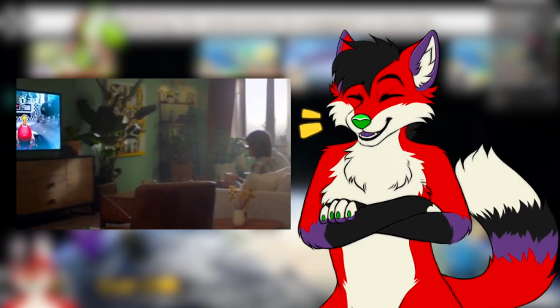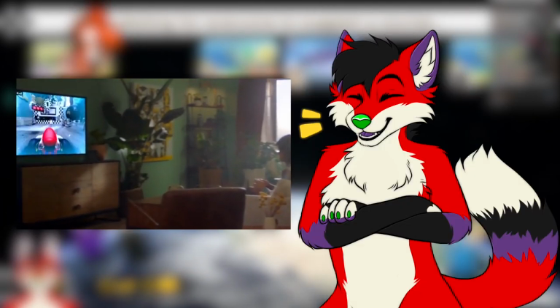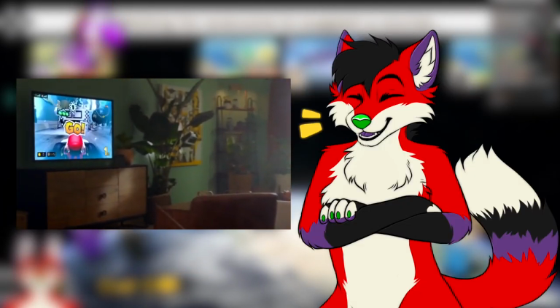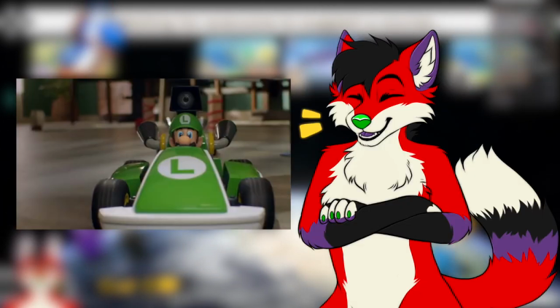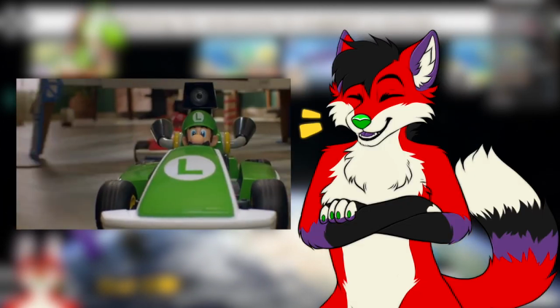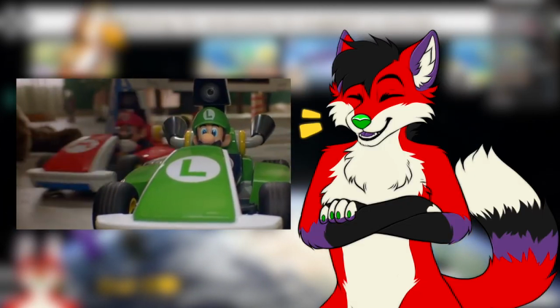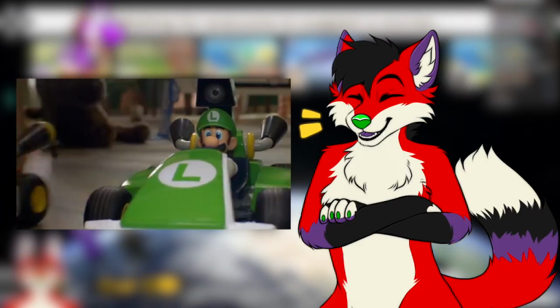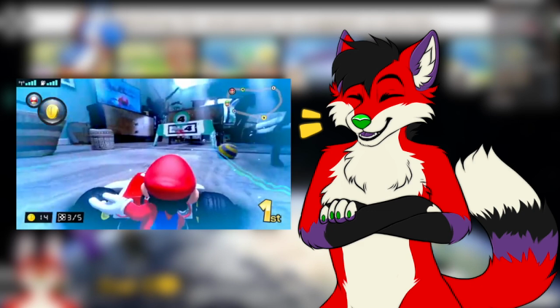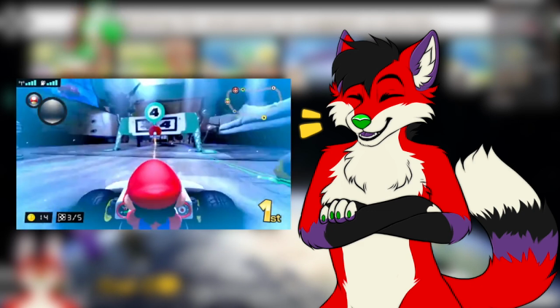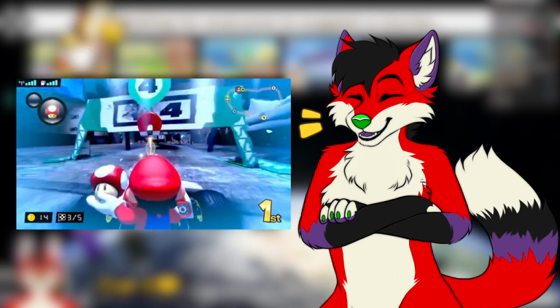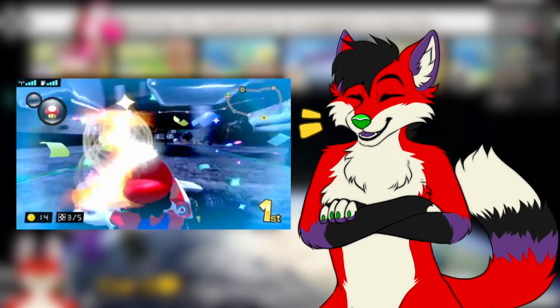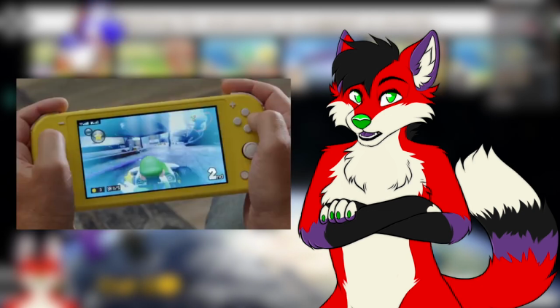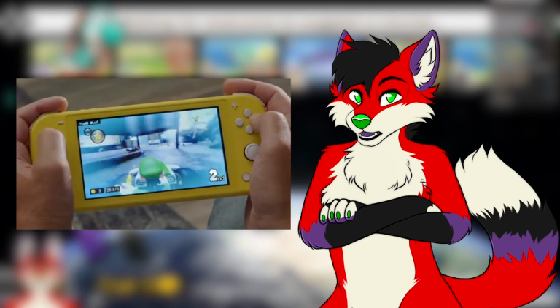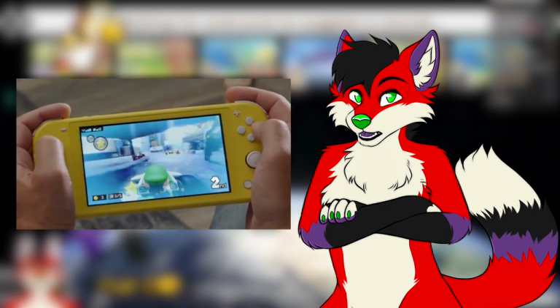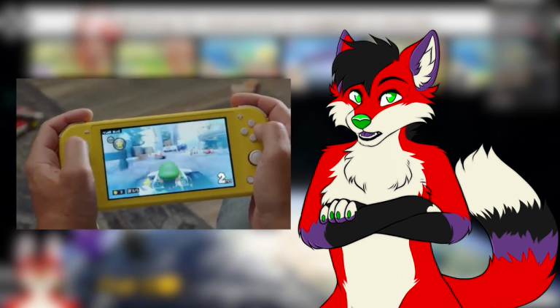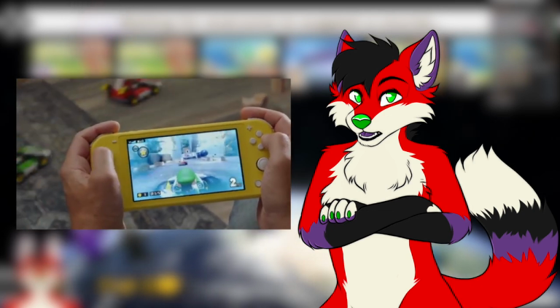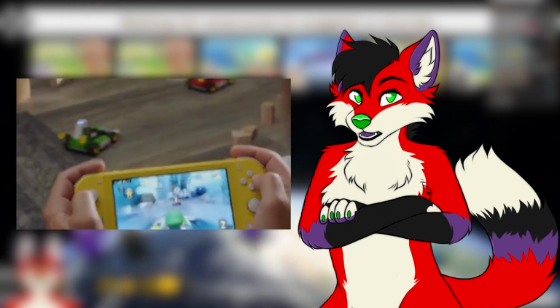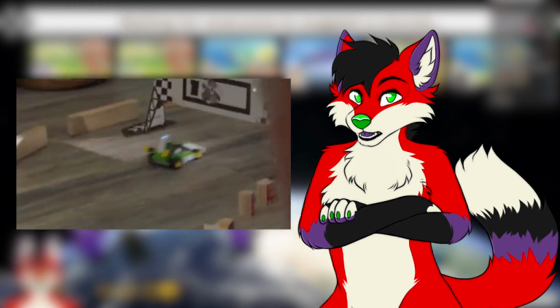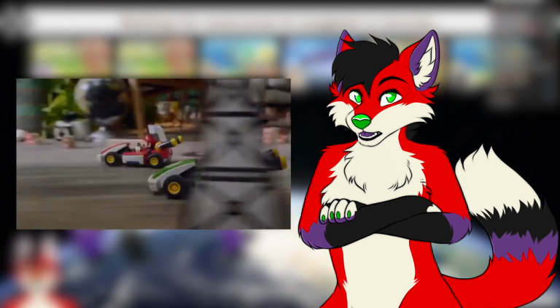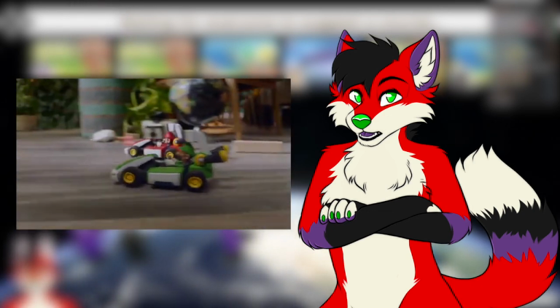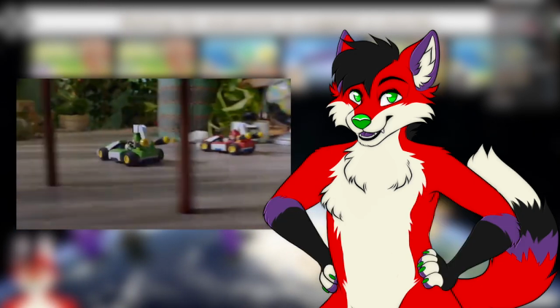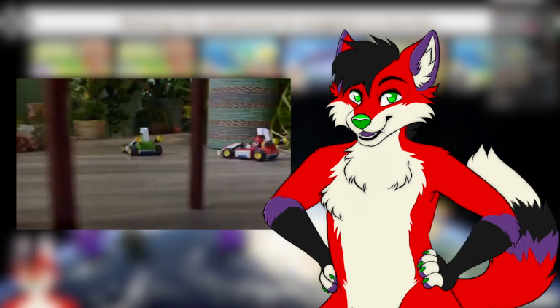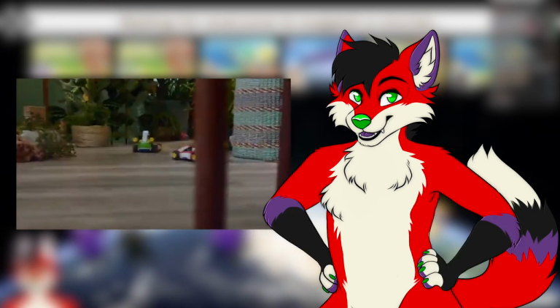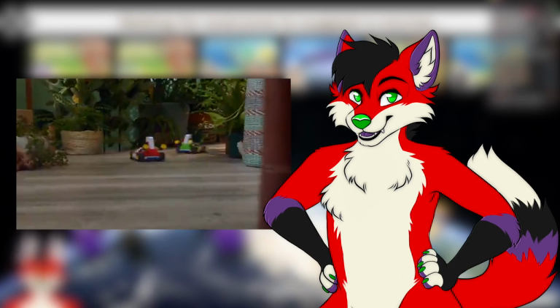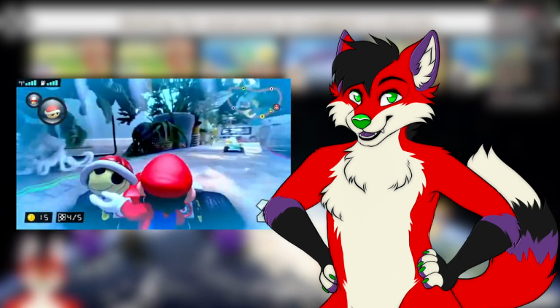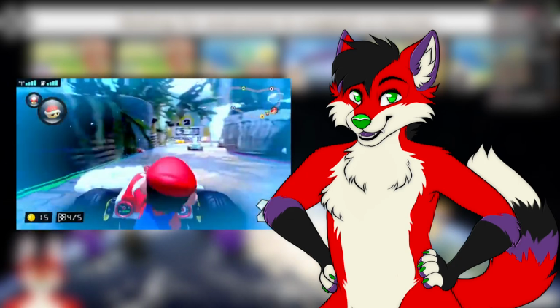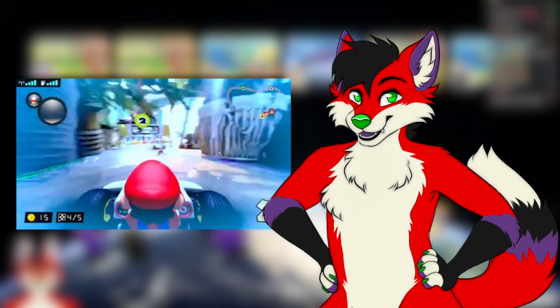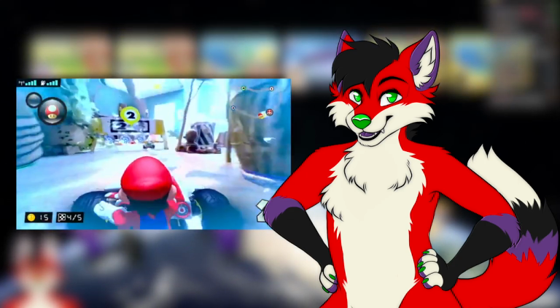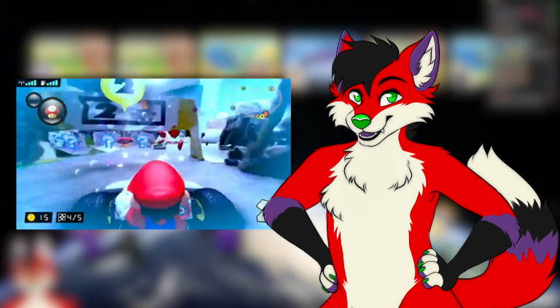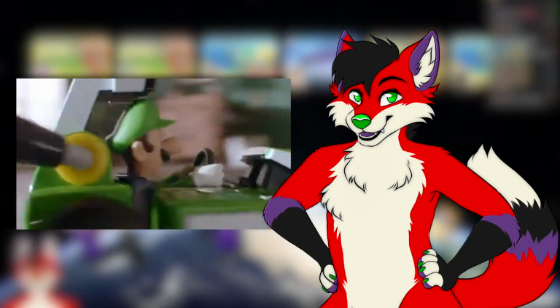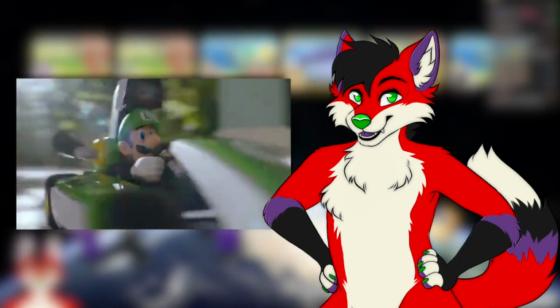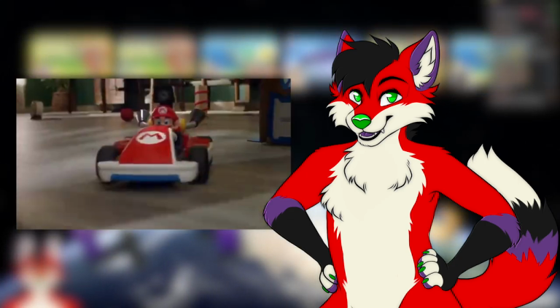Kiwi and I spent the day creating a Mario Kart track in our basement using a bunch of furry stuff just around the house, and I wanted to show it to y'all. So if that sounds interesting to you, then keep on watching.